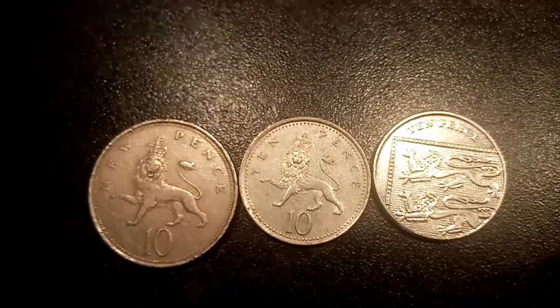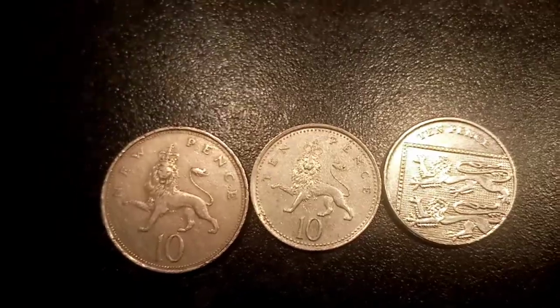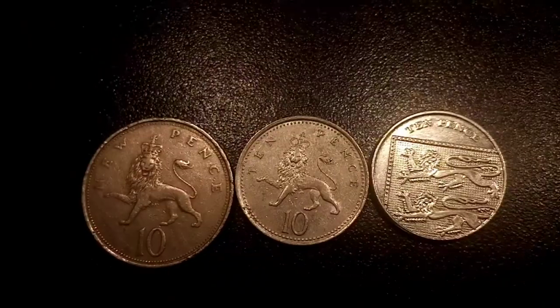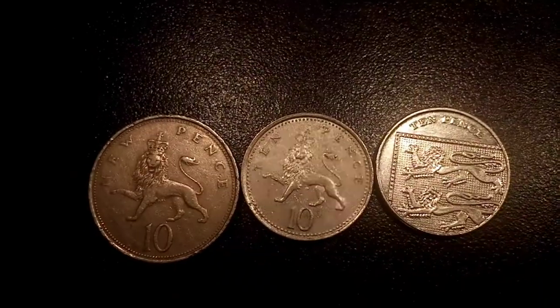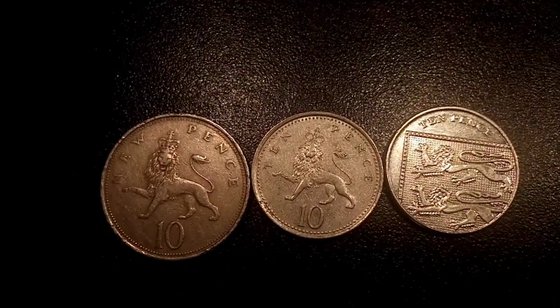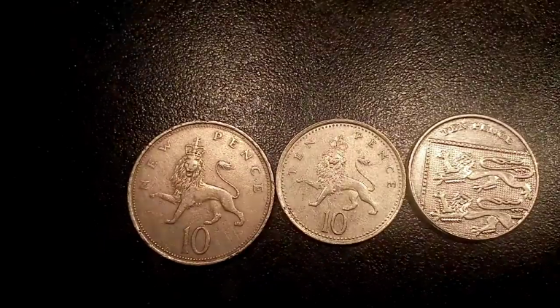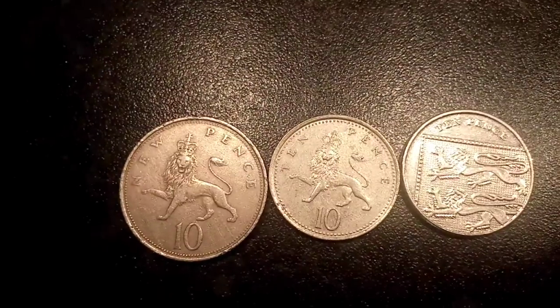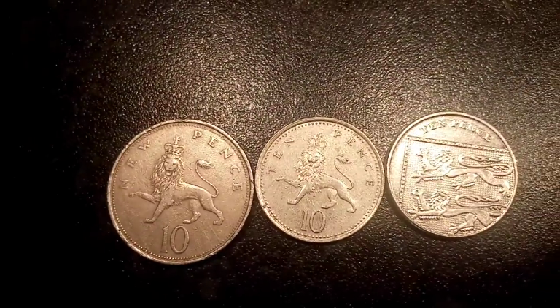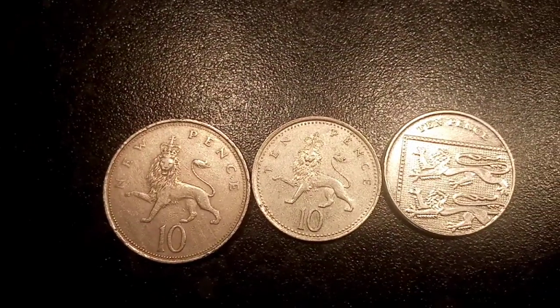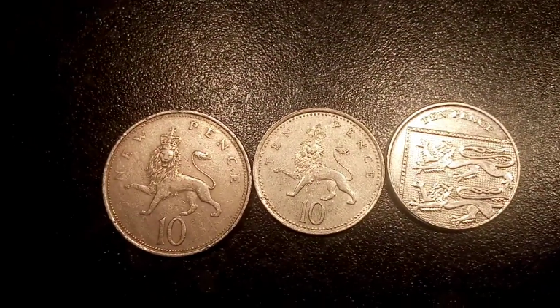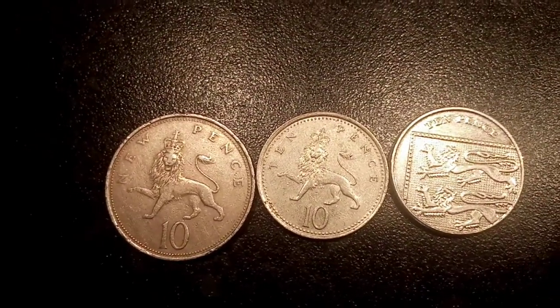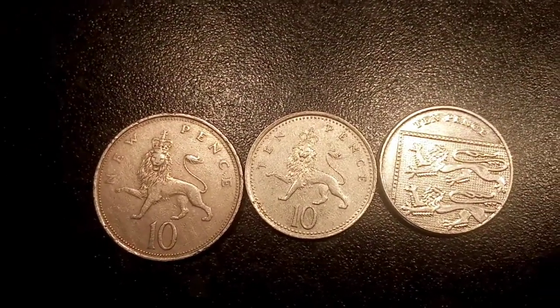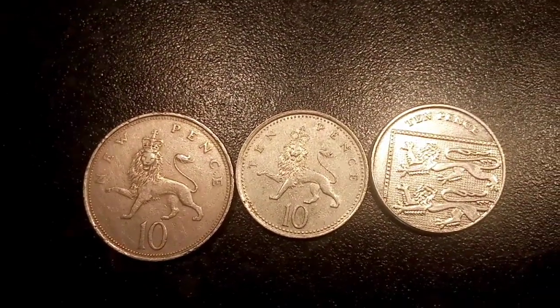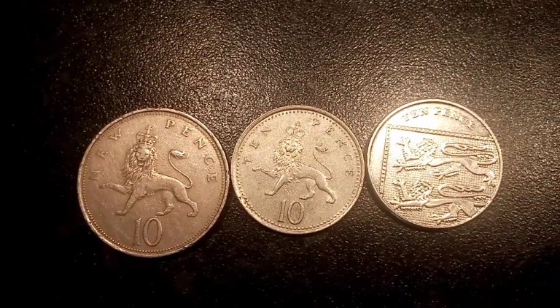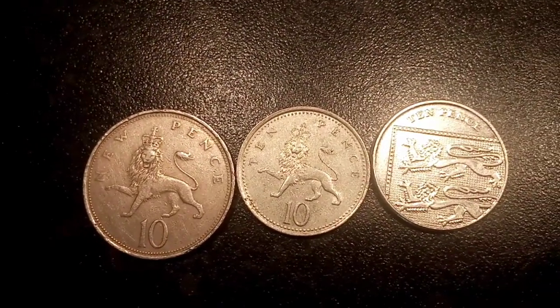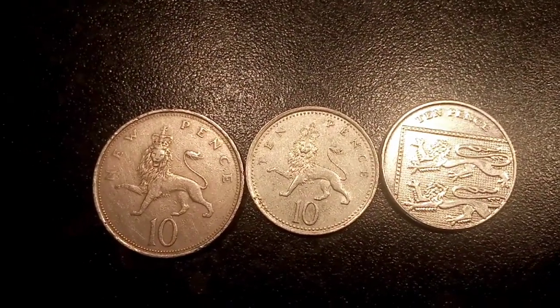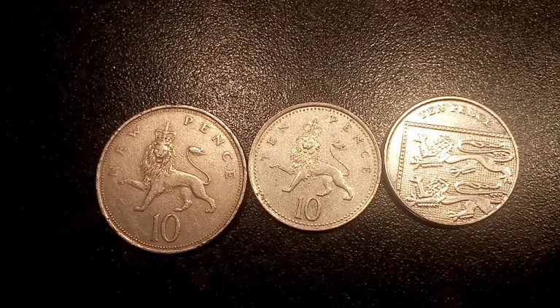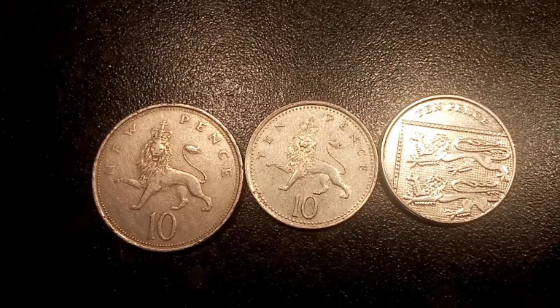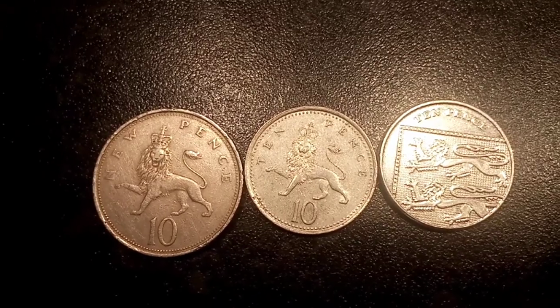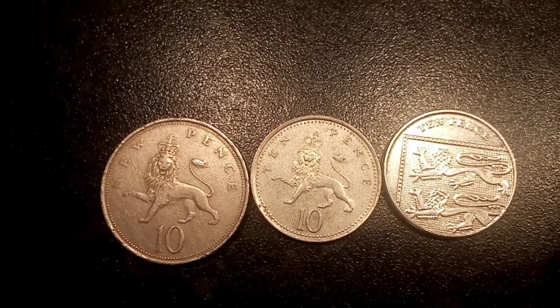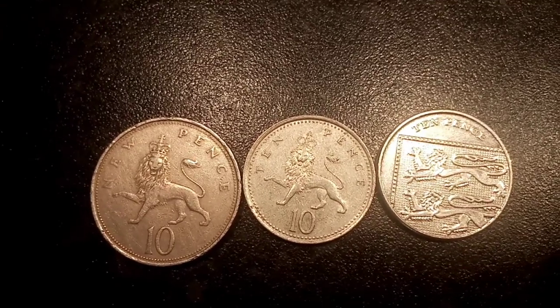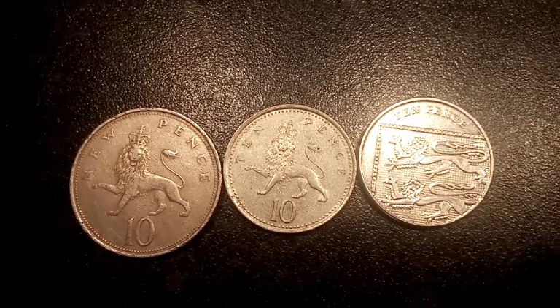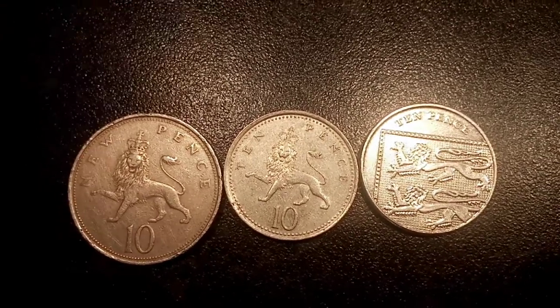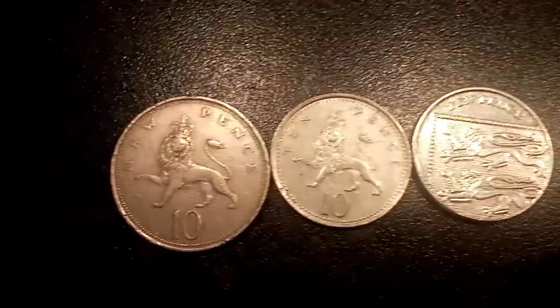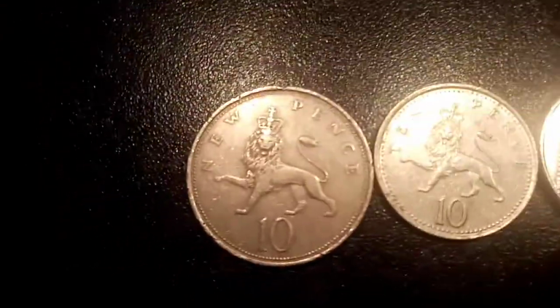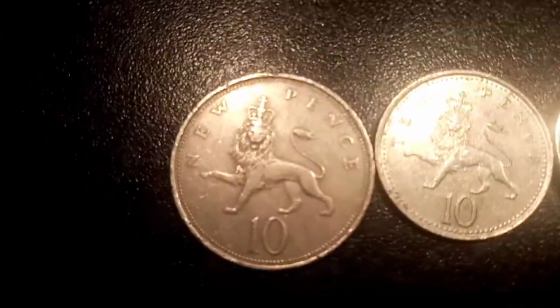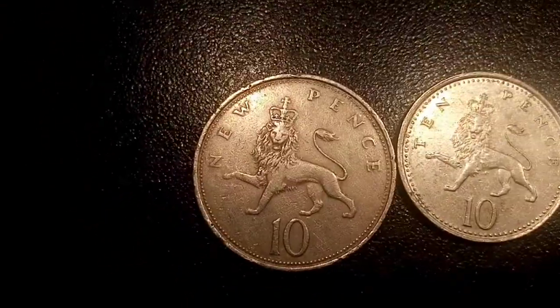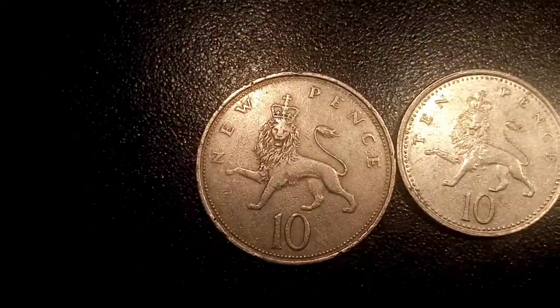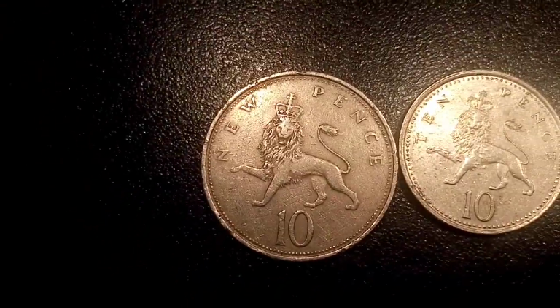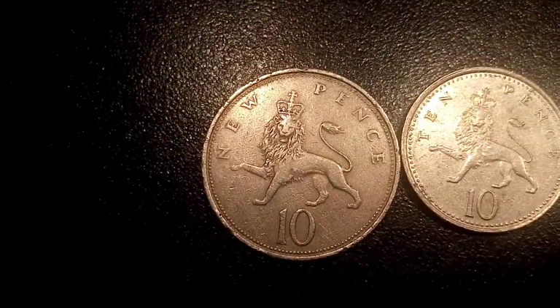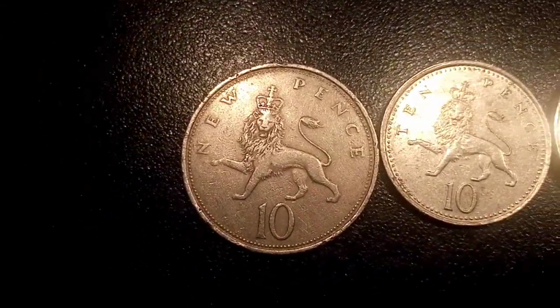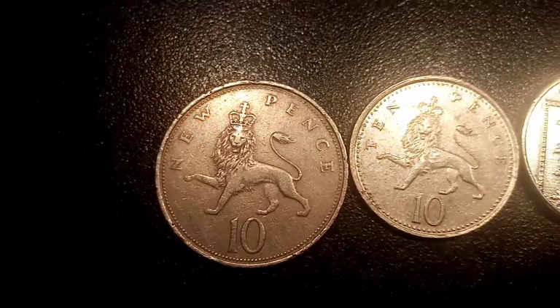Comment below if you ever did use any of the old 10 new pence coins, and whether or not you were quite relieved to see them downsized. I hope you enjoyed the video guys, and as always, thanks for watching.